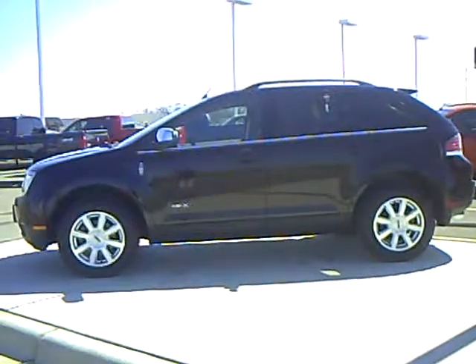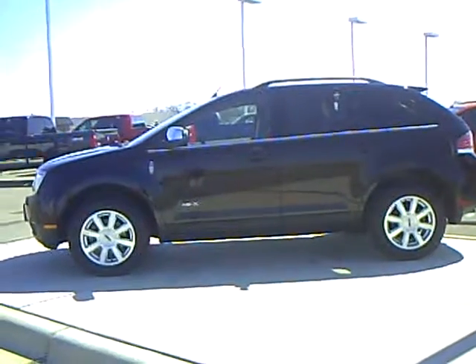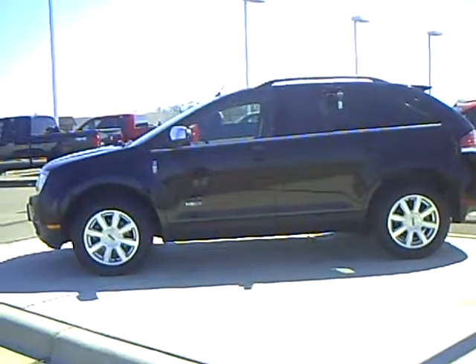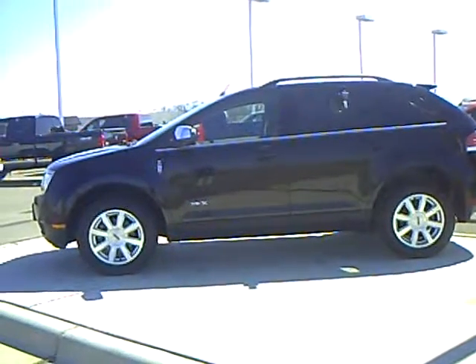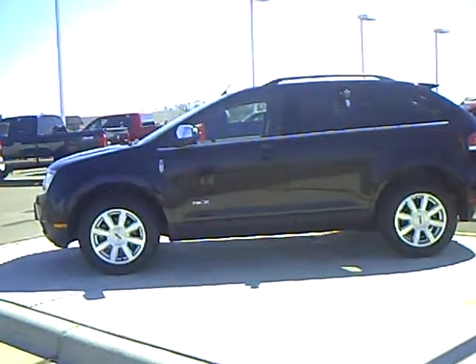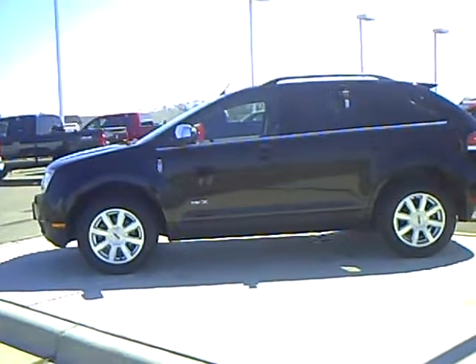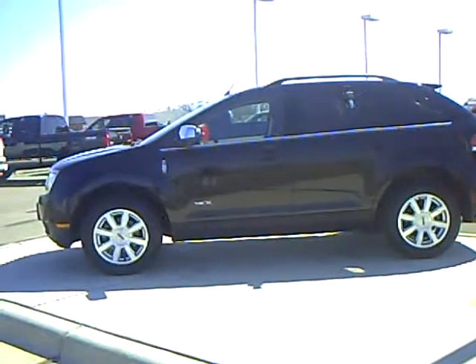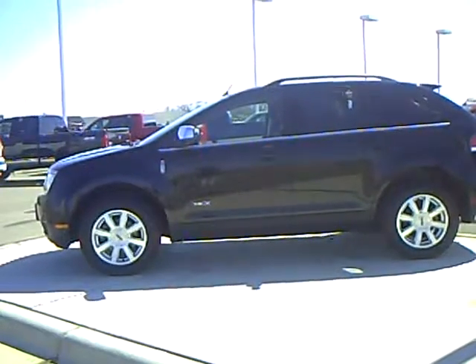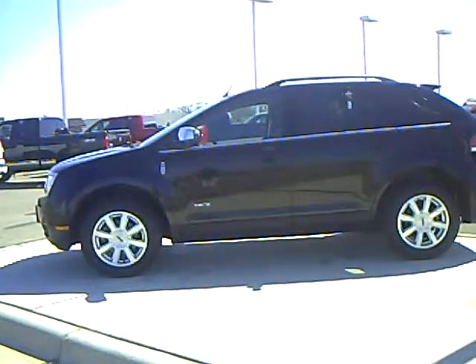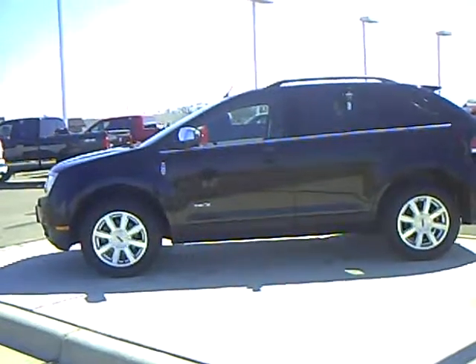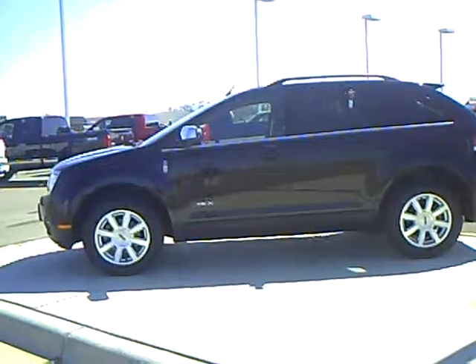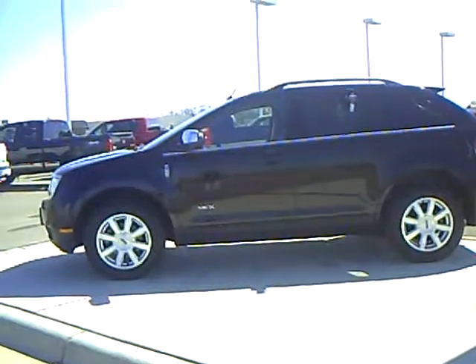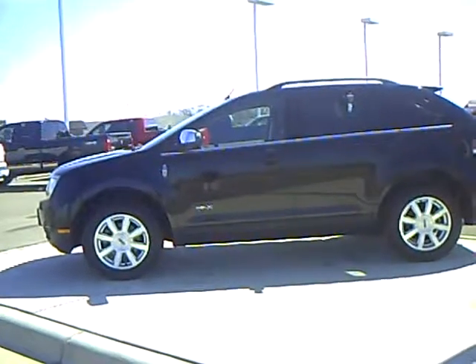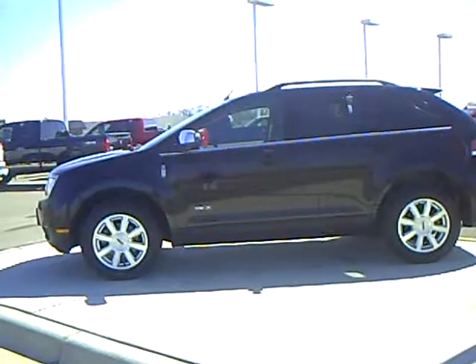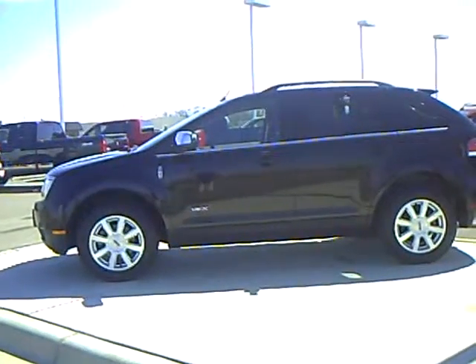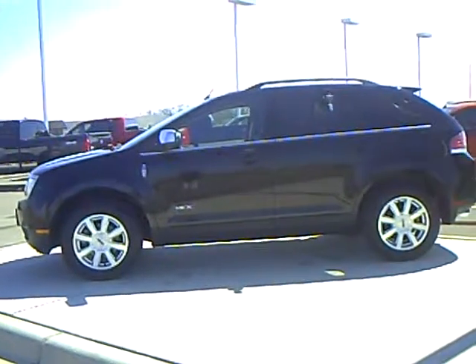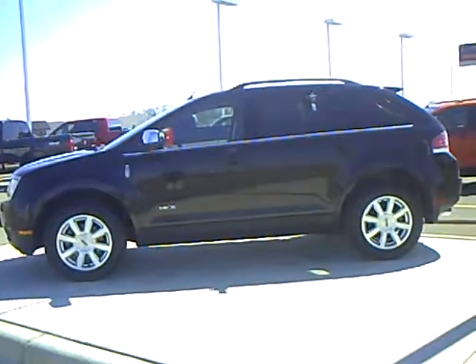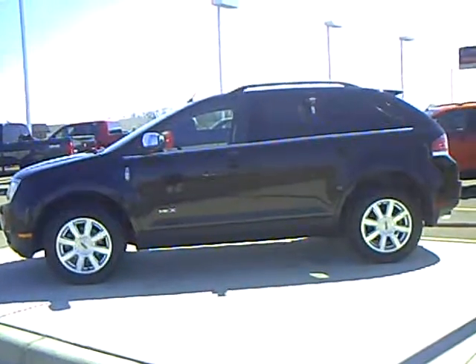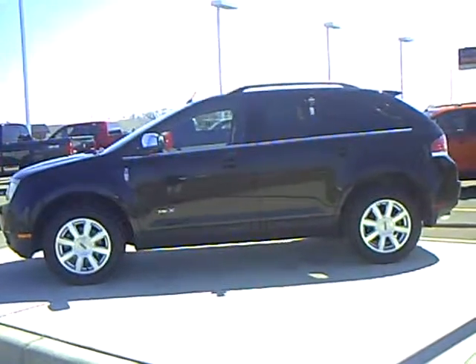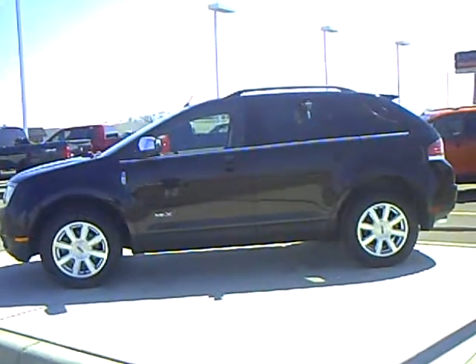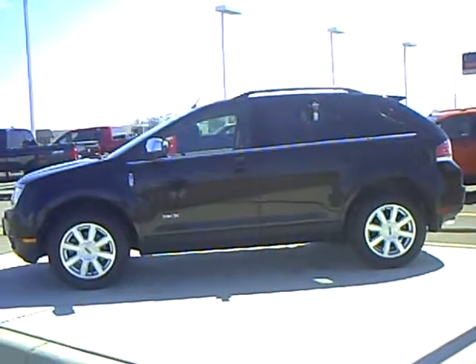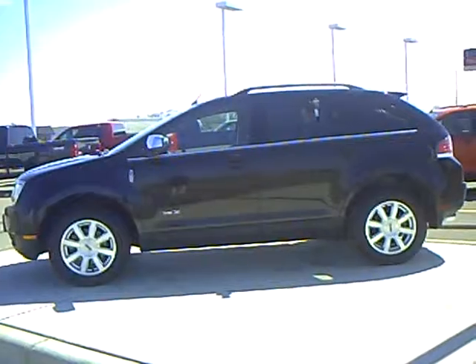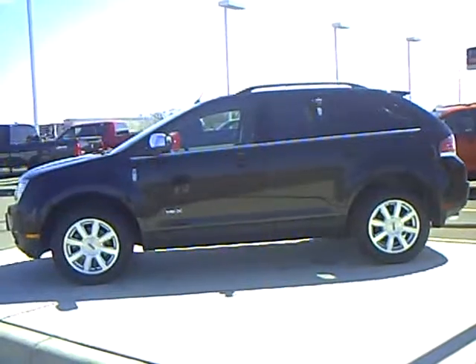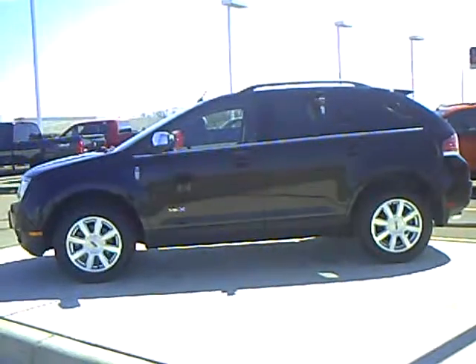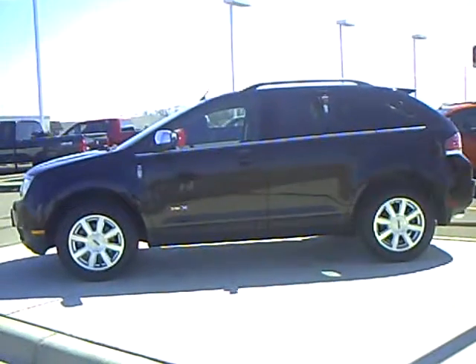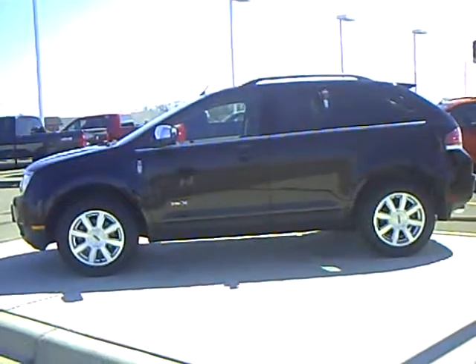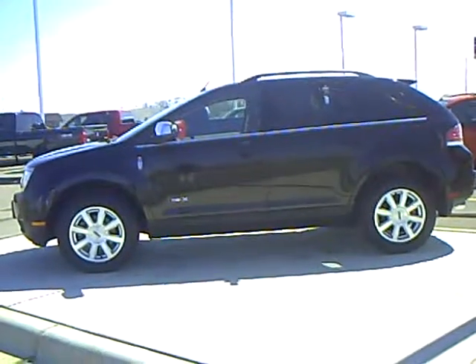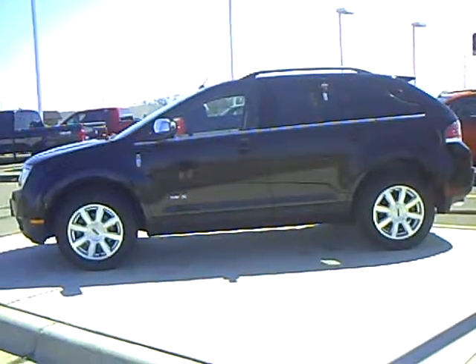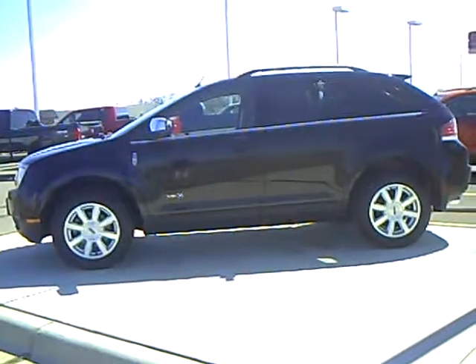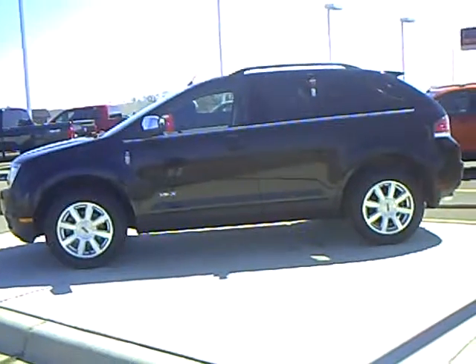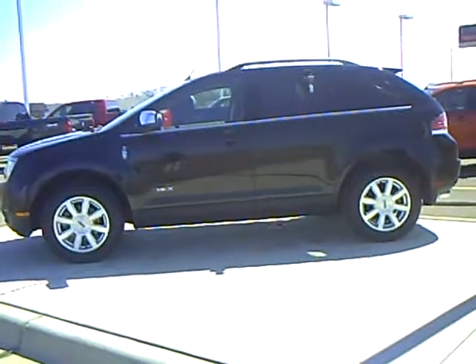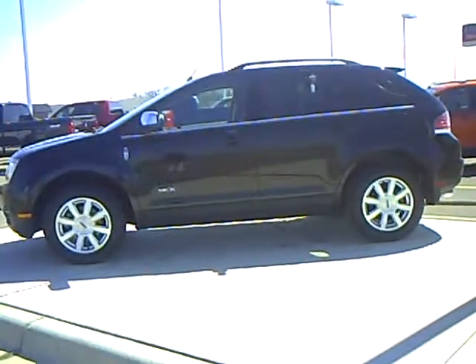Hi, my name is Heather Arndt here at Mills Ford Jeep of Wilmer. What we have here is a 2008 Lincoln MKX, all-wheel drive. The stock number is 3U090059.